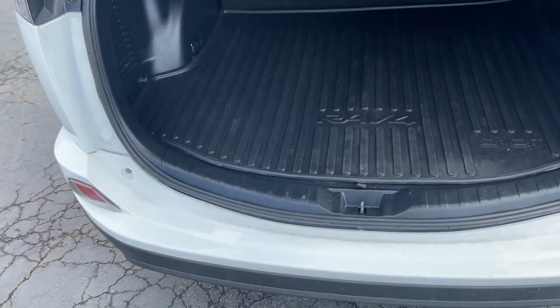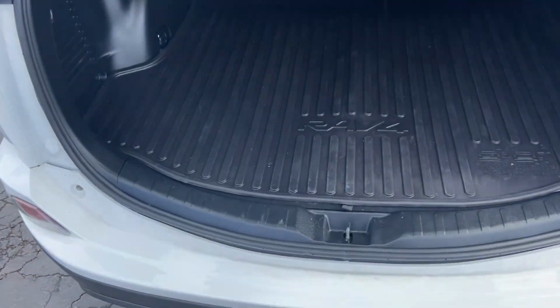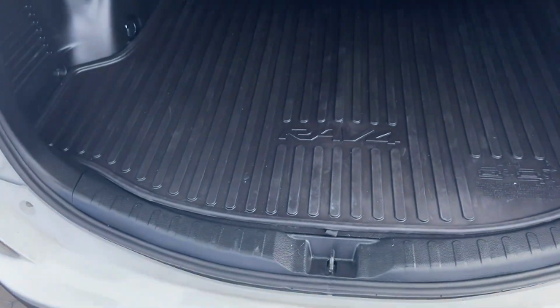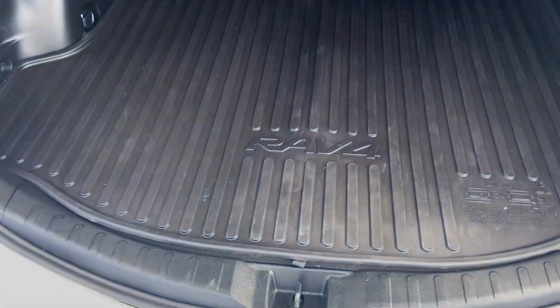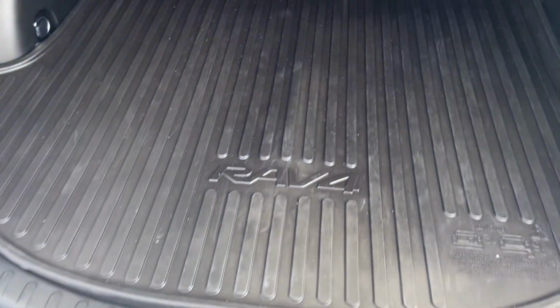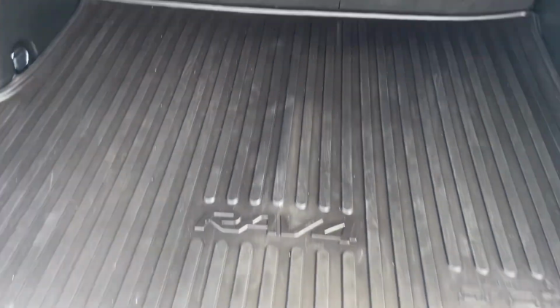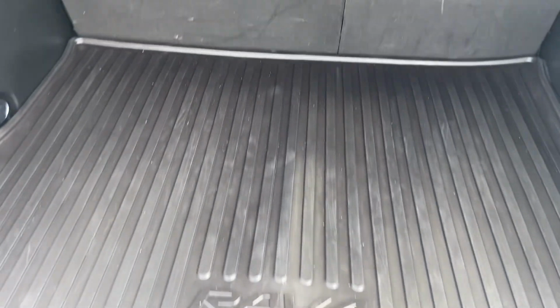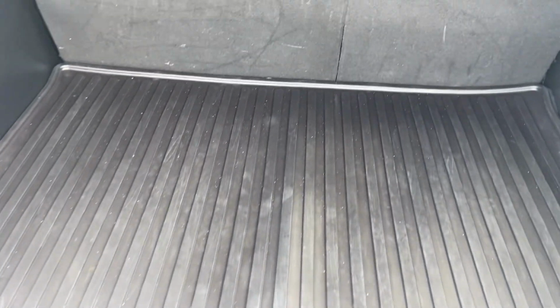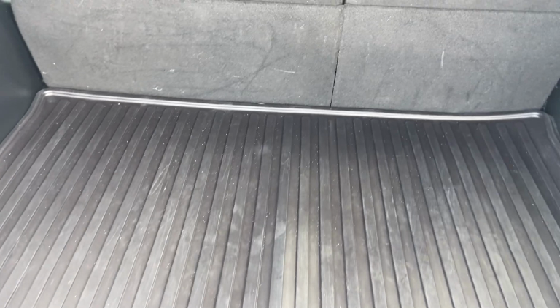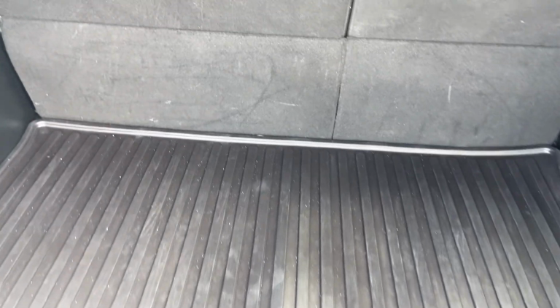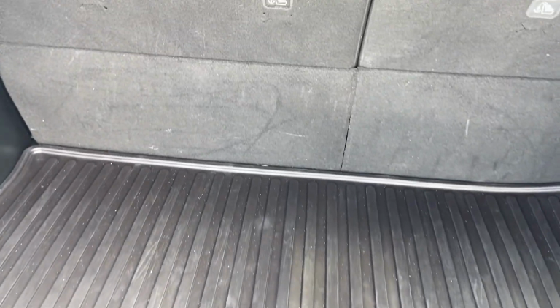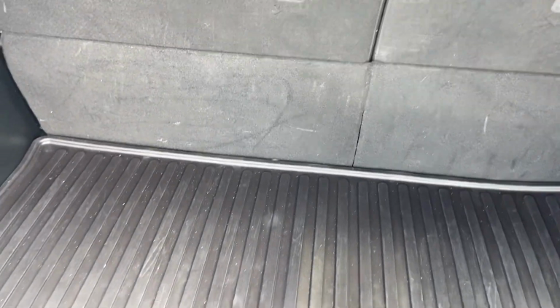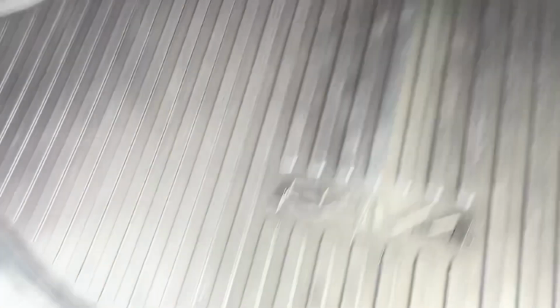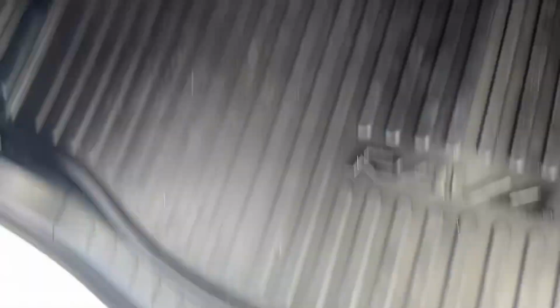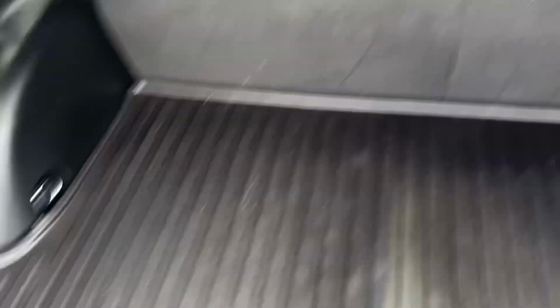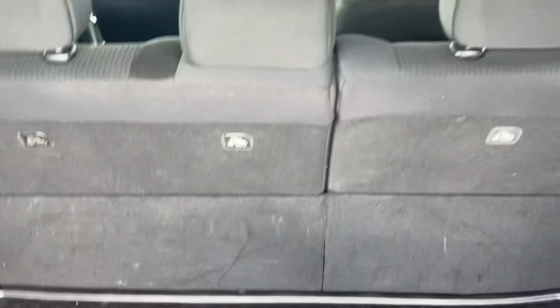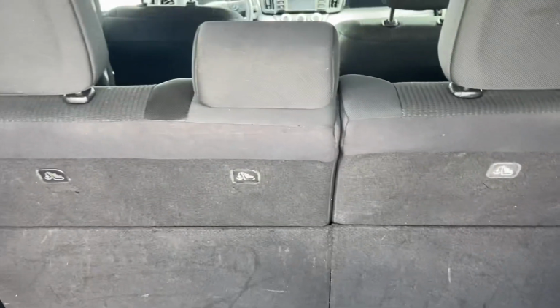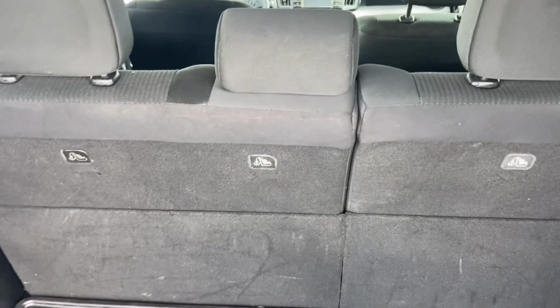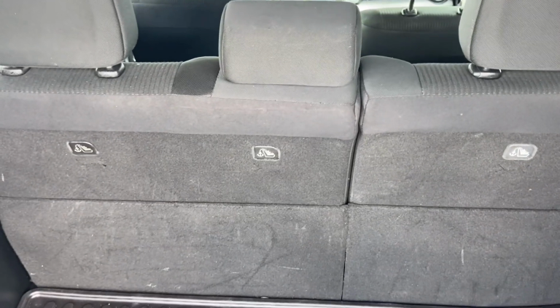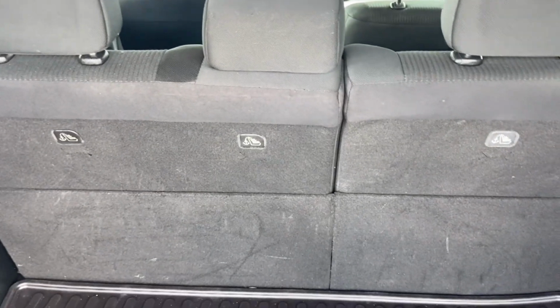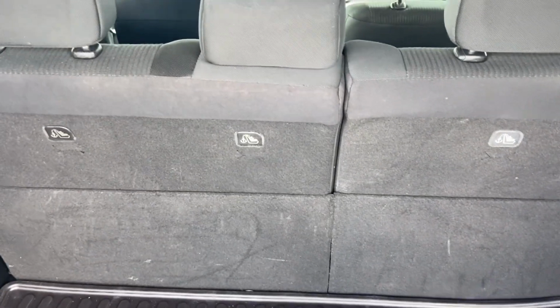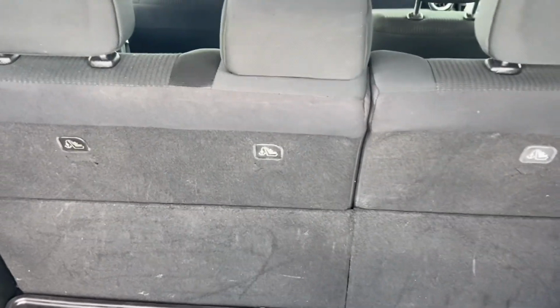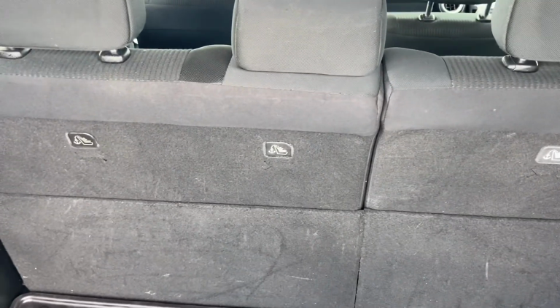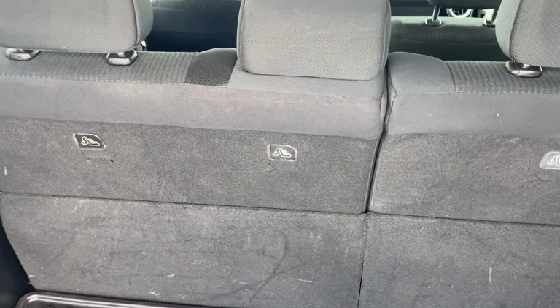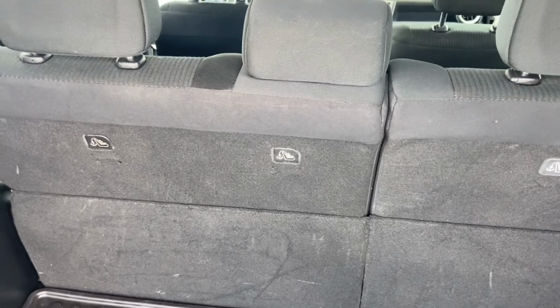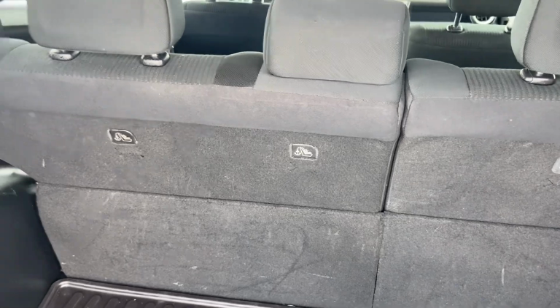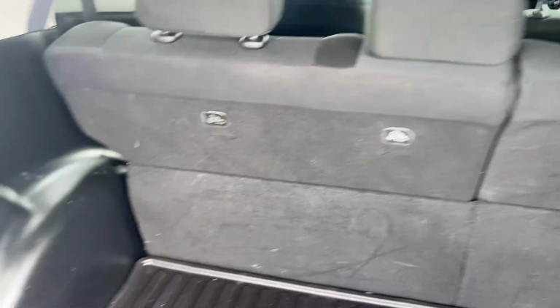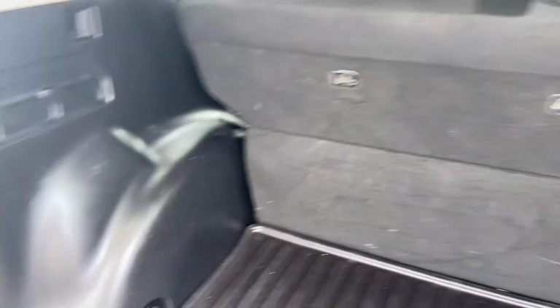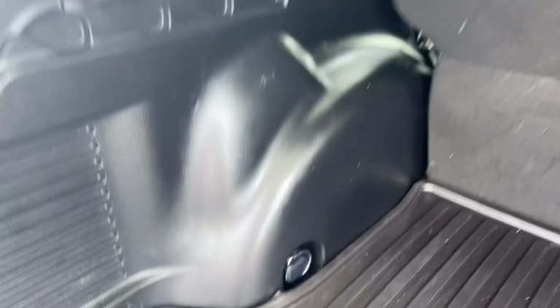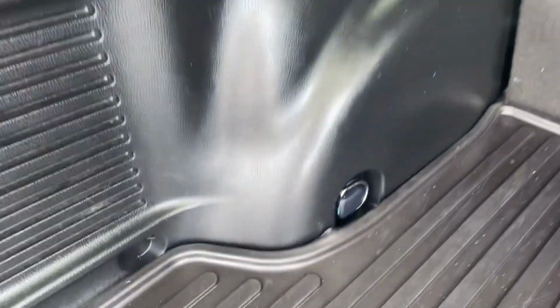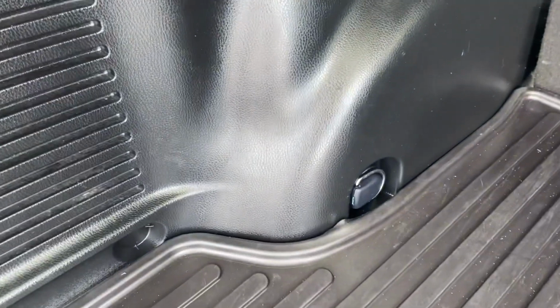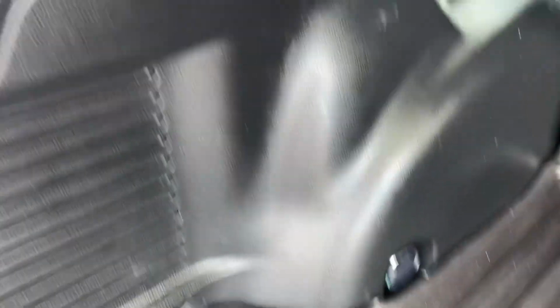You have a rubber mat back here which is wonderful and a good amount of storage space. If you need more, the second row will lay down flat very easily. You've got some places to tie up.